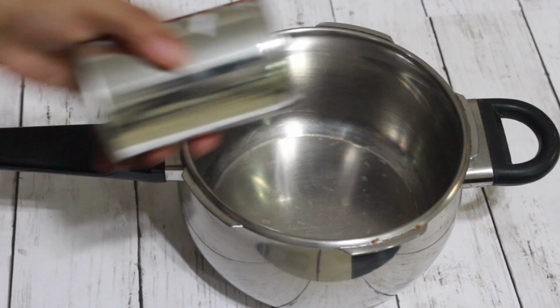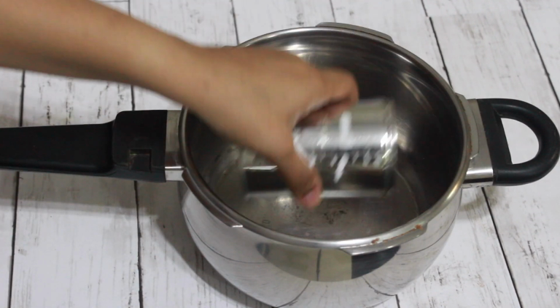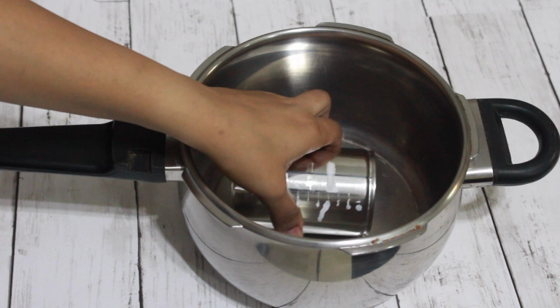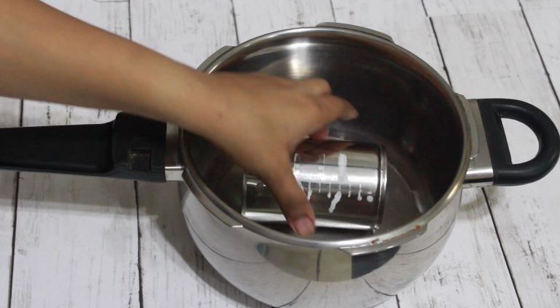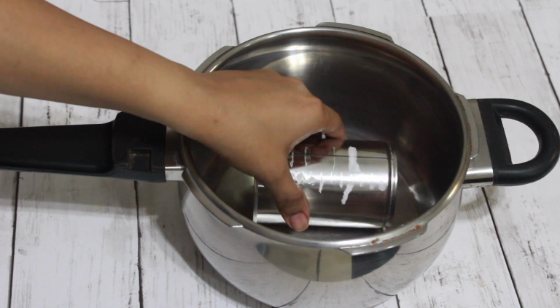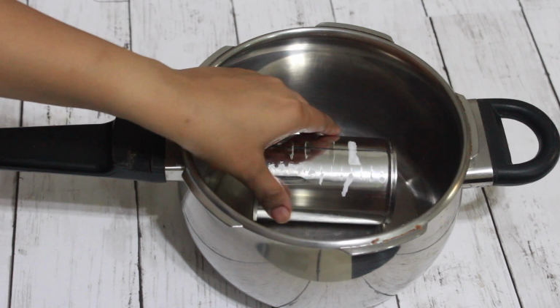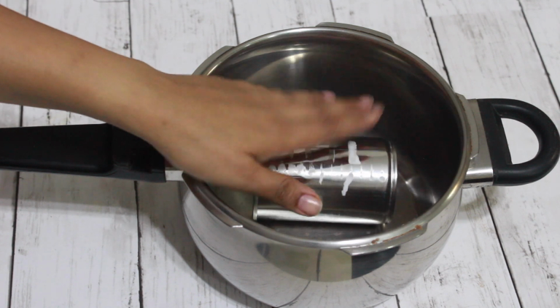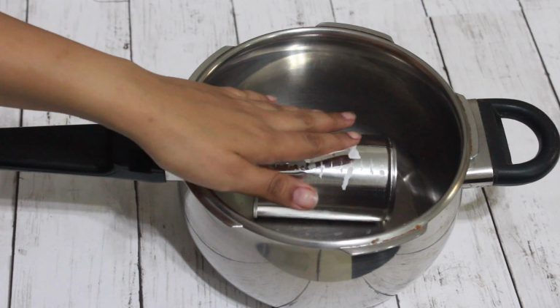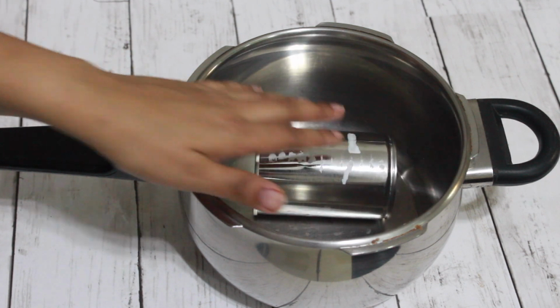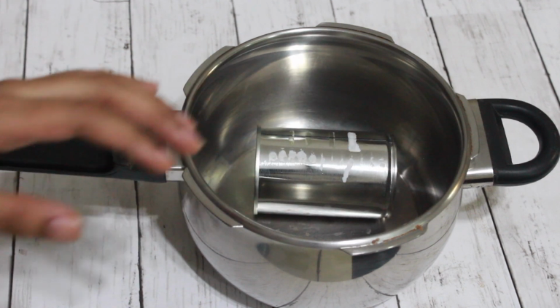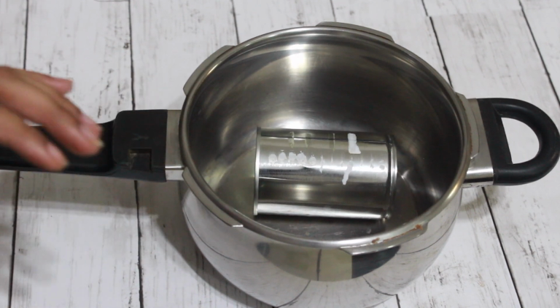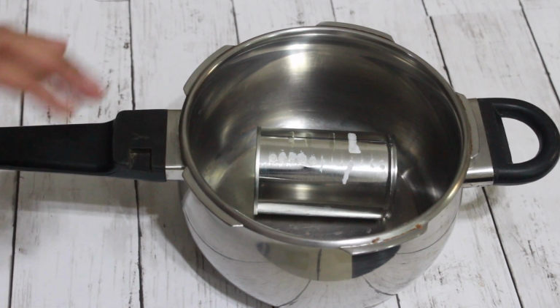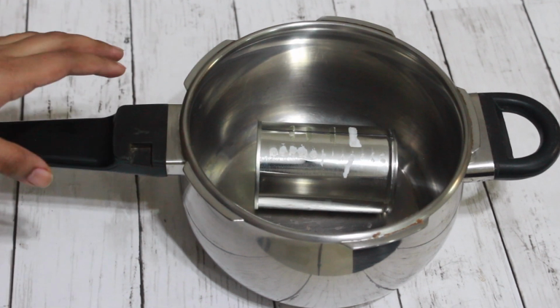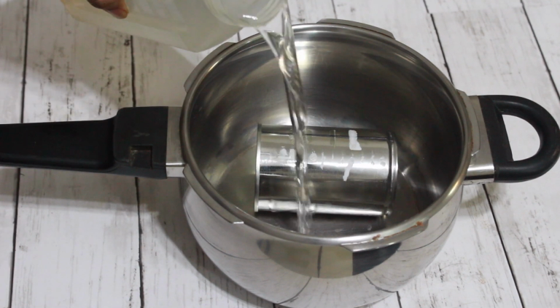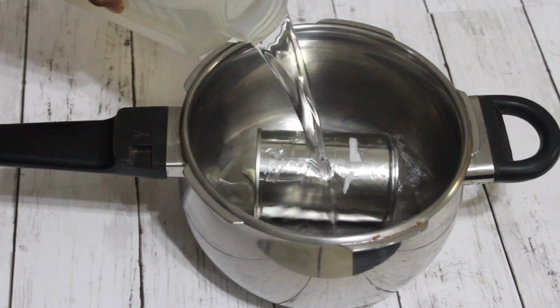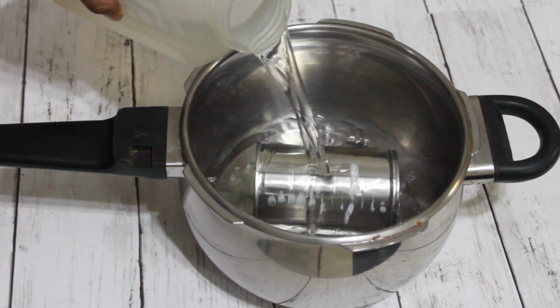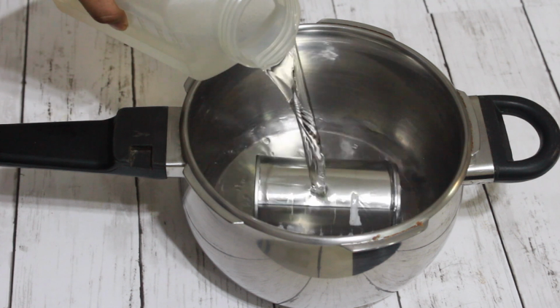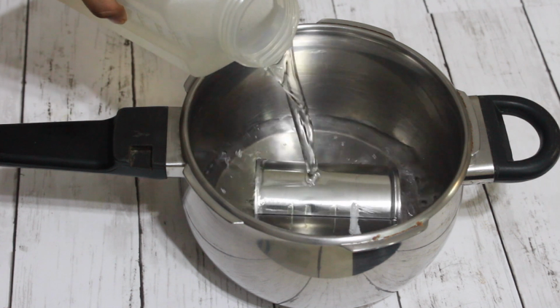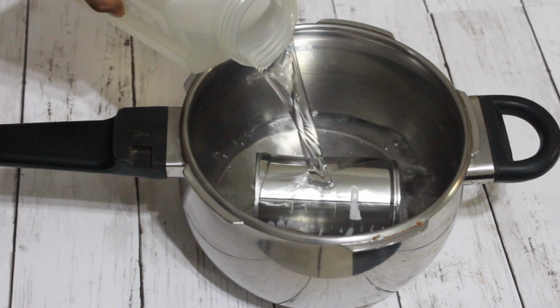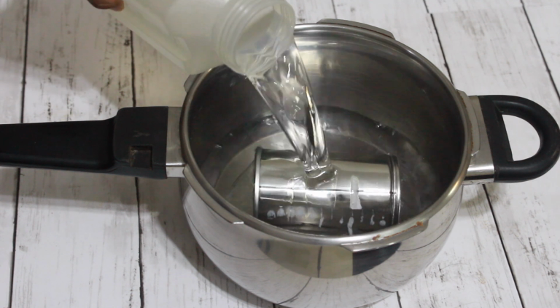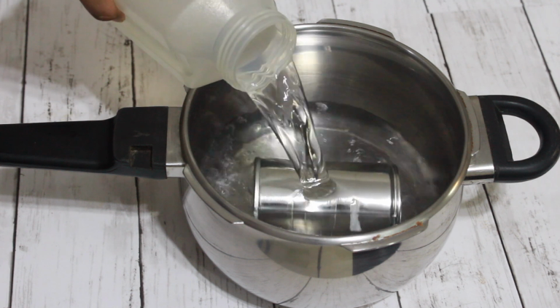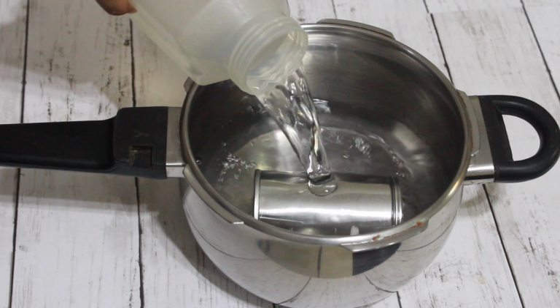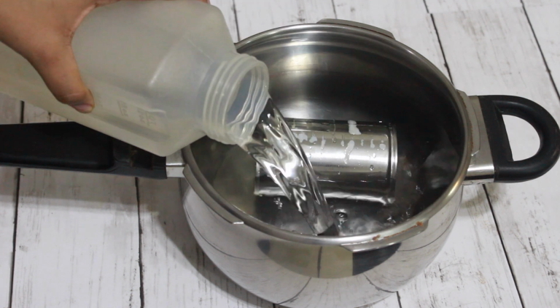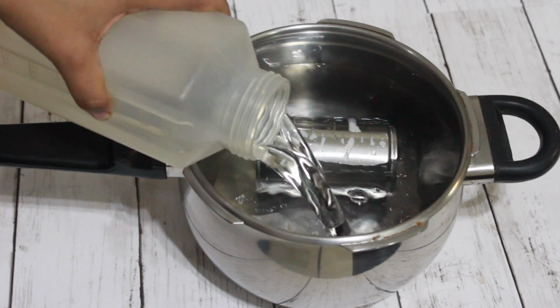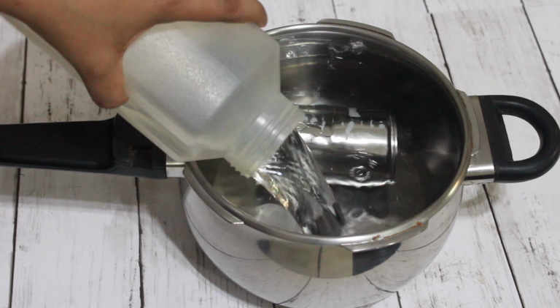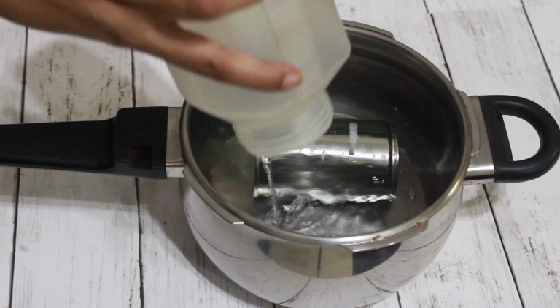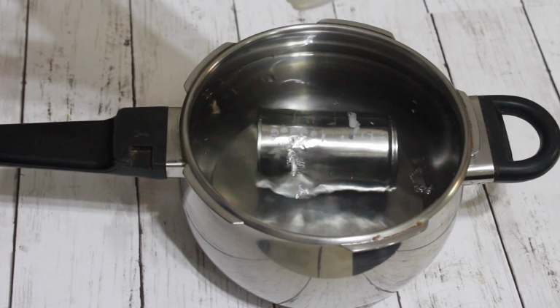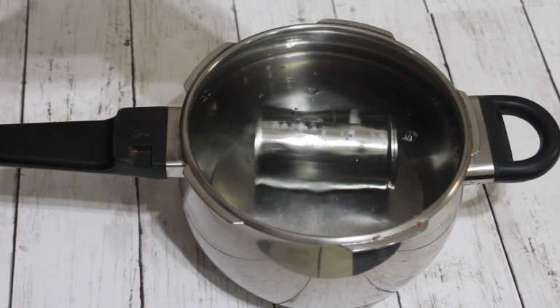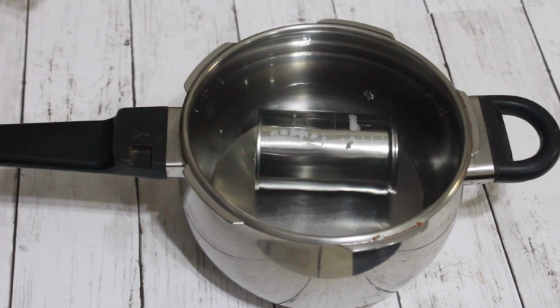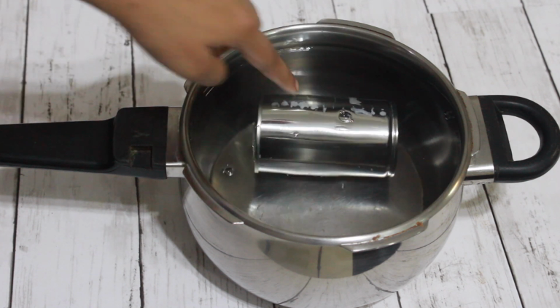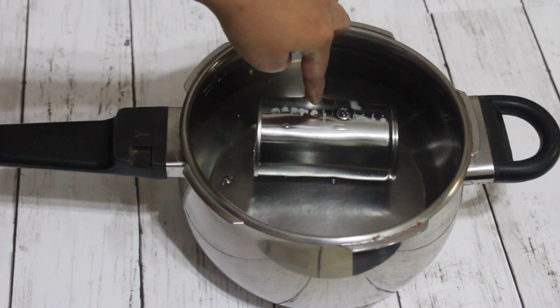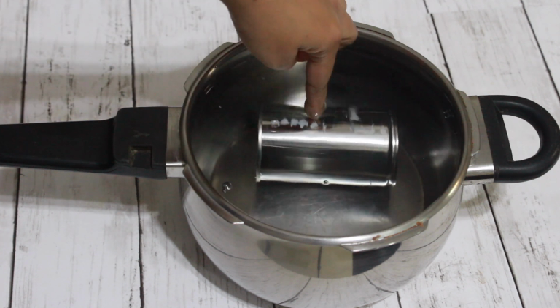Here I have a 3 litre cooker in which I'm going to lay down the can of condensed milk and completely submerge it in water. You have to make sure that the can is completely submerged in water, like you can see here.